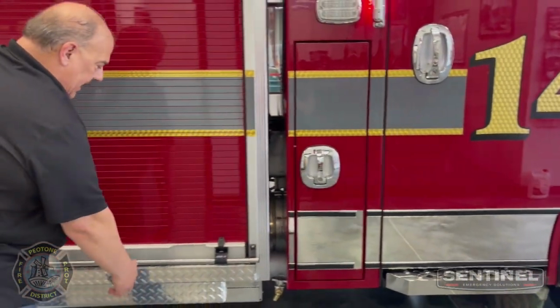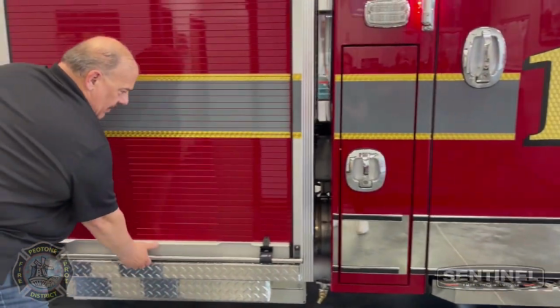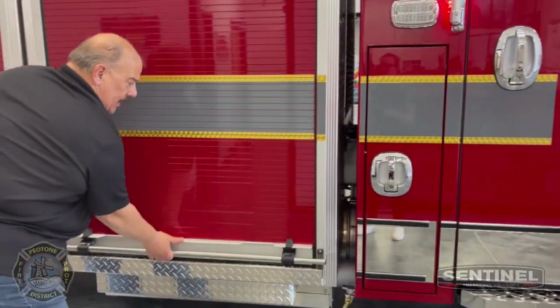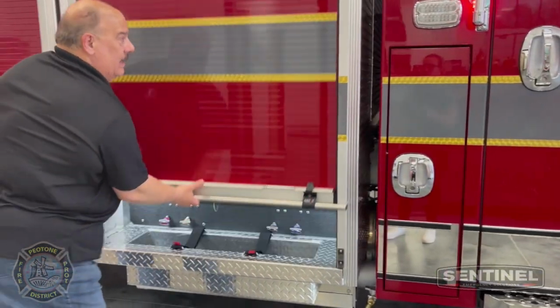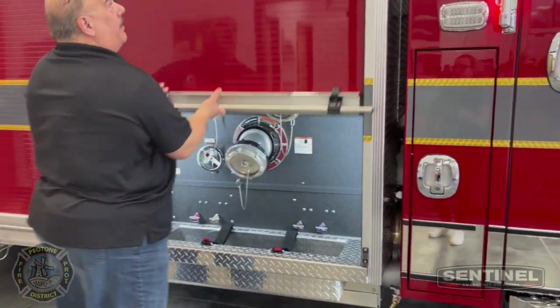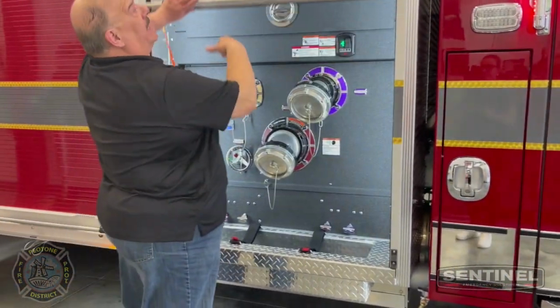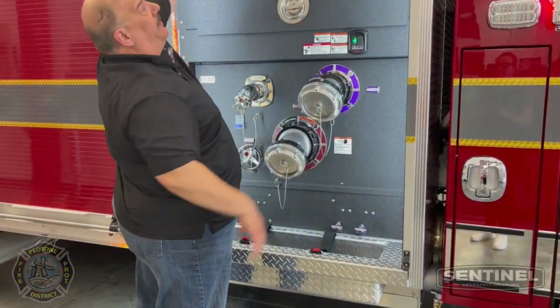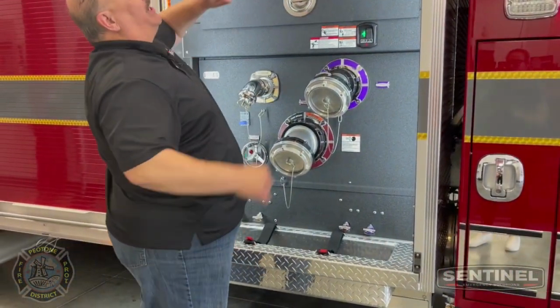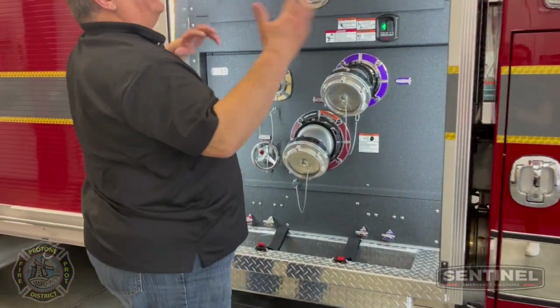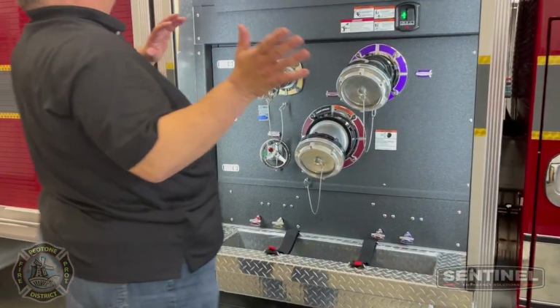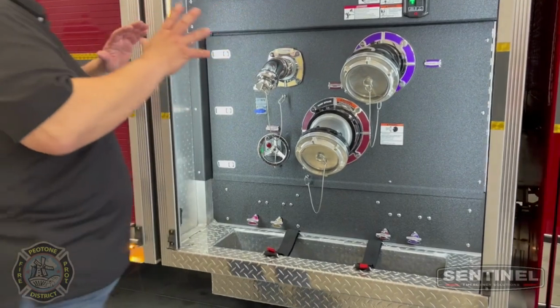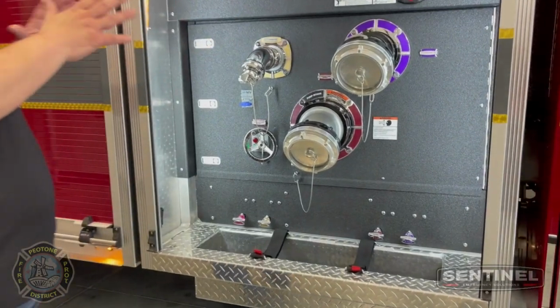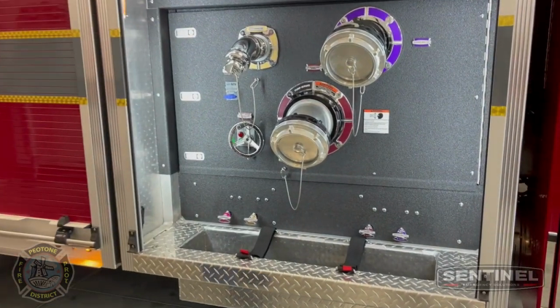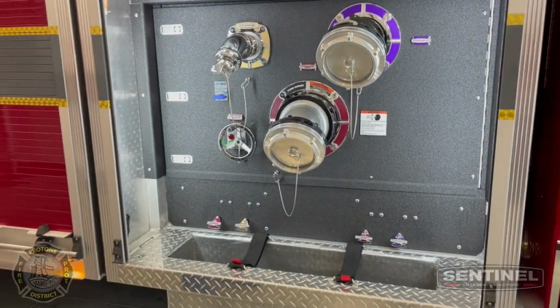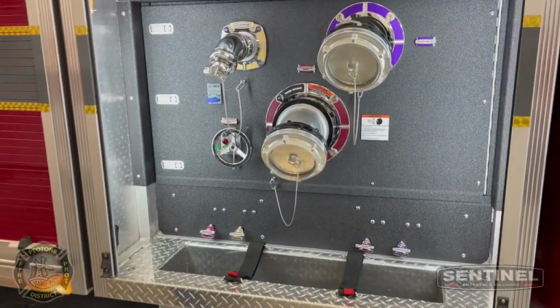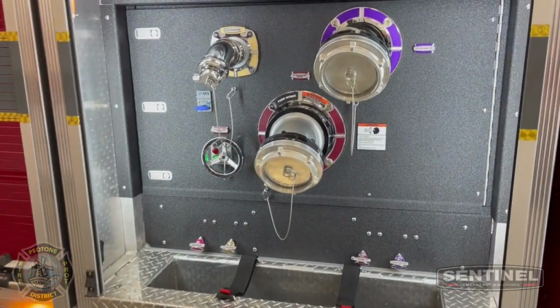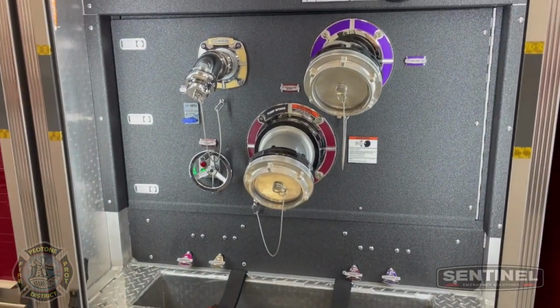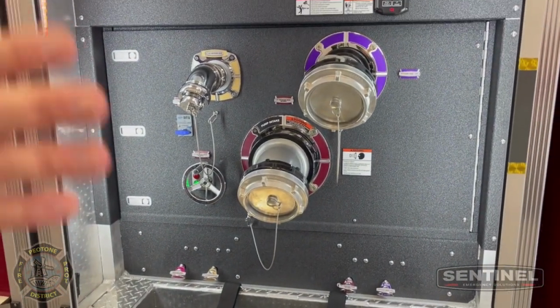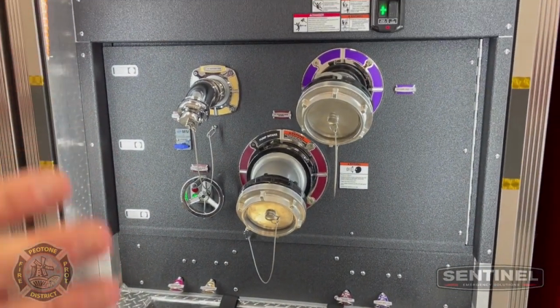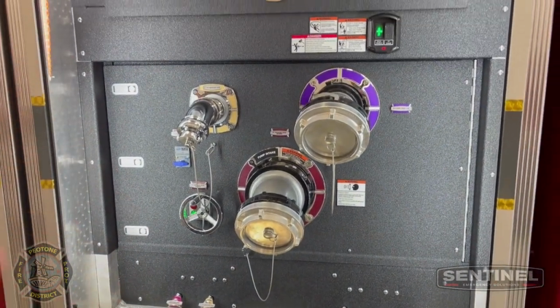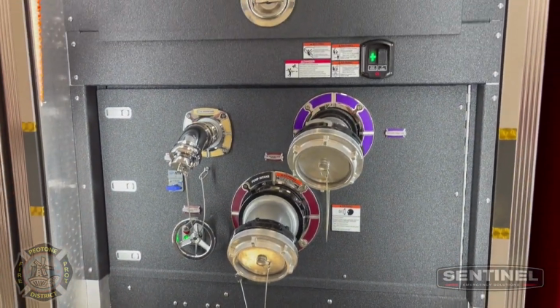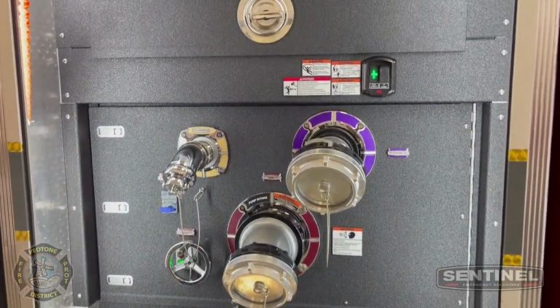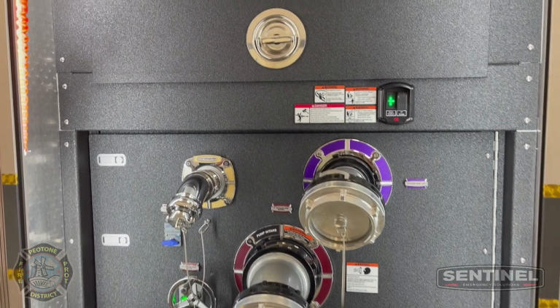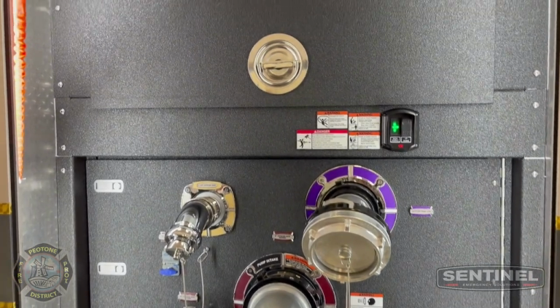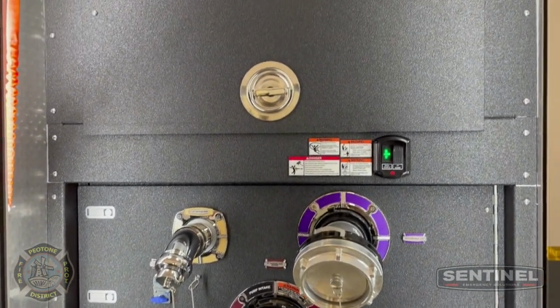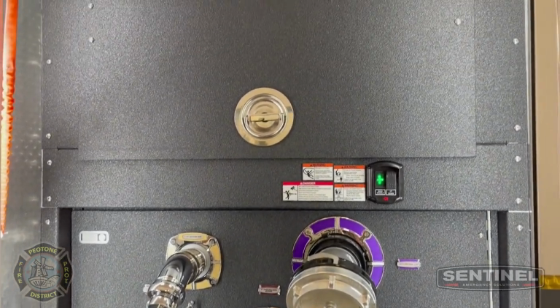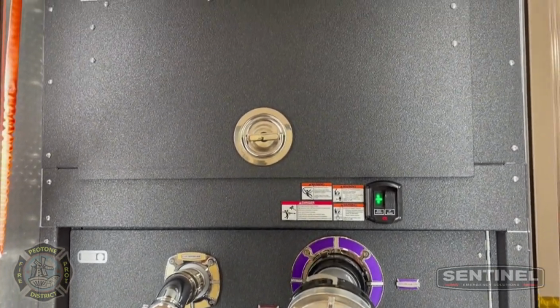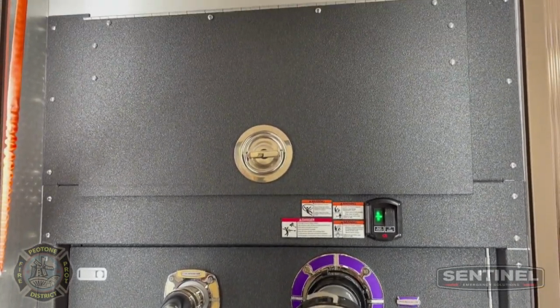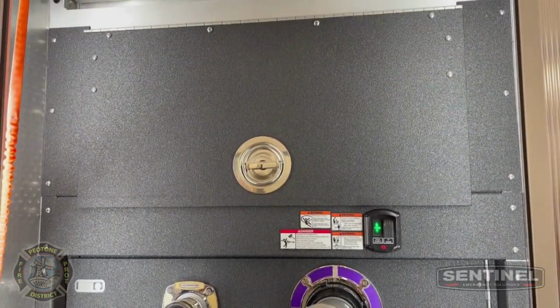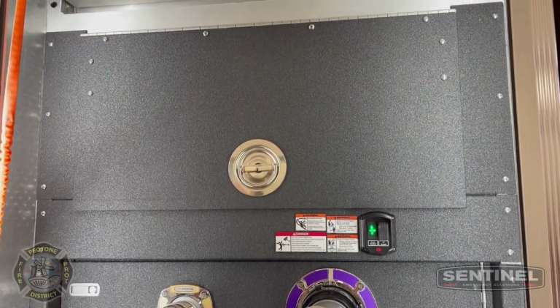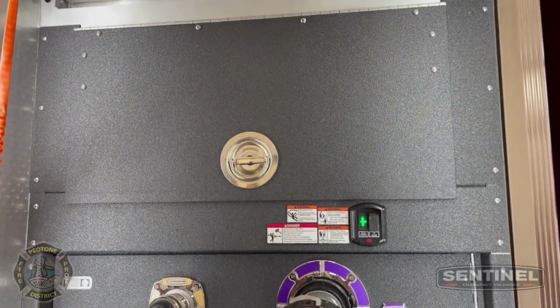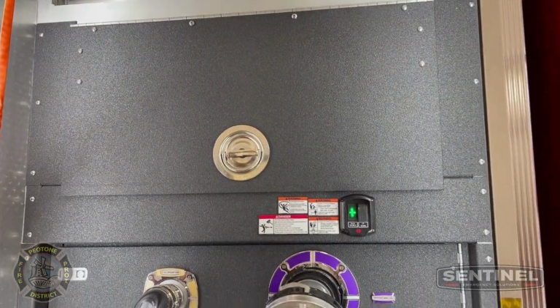As we go down the body, this particular rig does not have any cross-lays, so they're going to use the front bumper as an attack line and also have a pre-connected 200-foot line off the back along with the skid line.